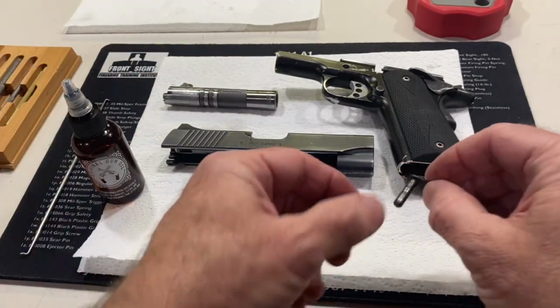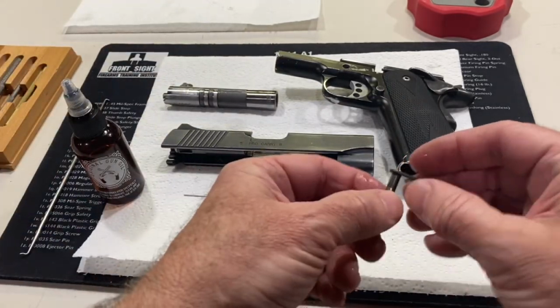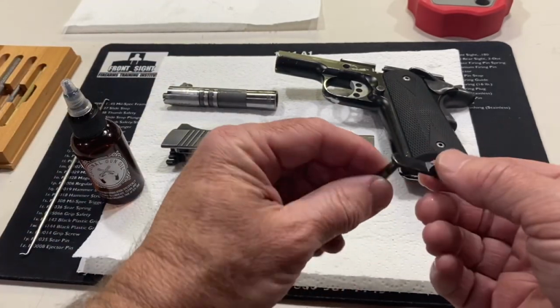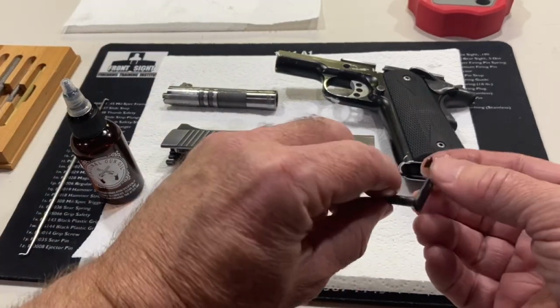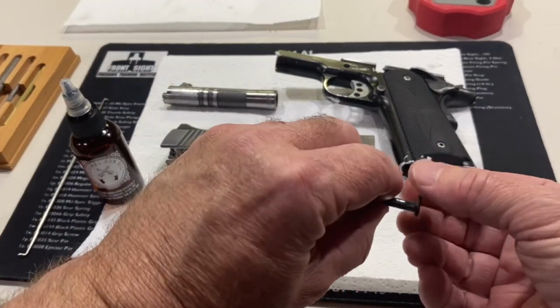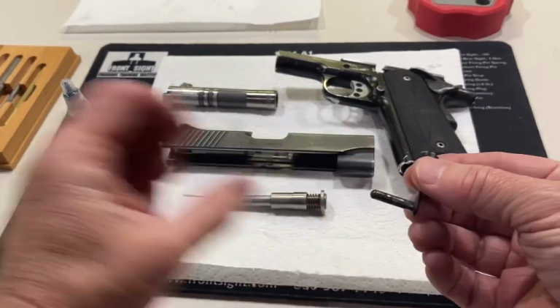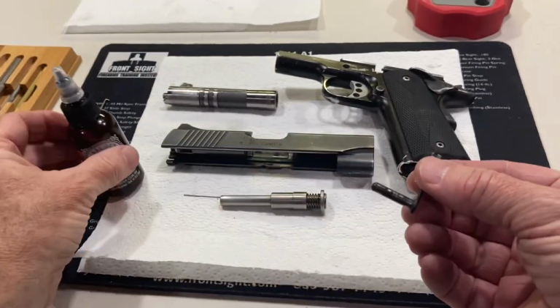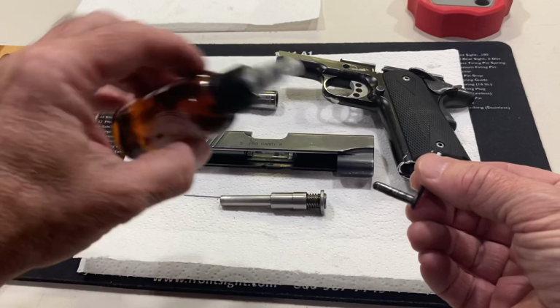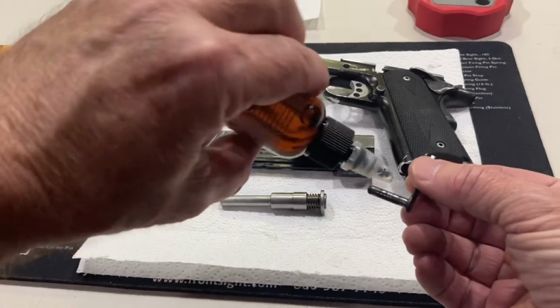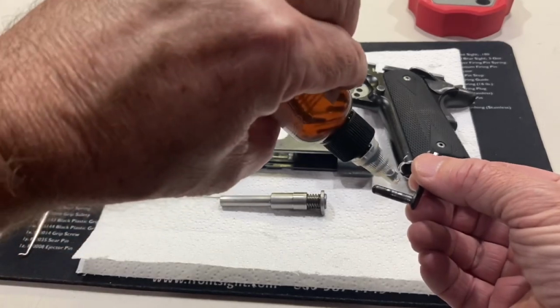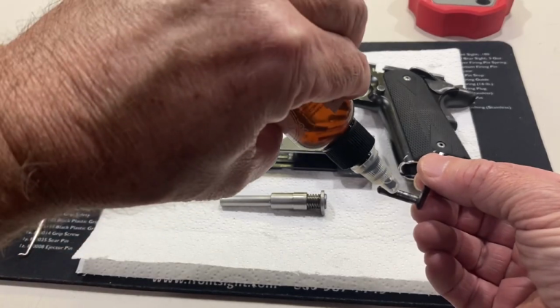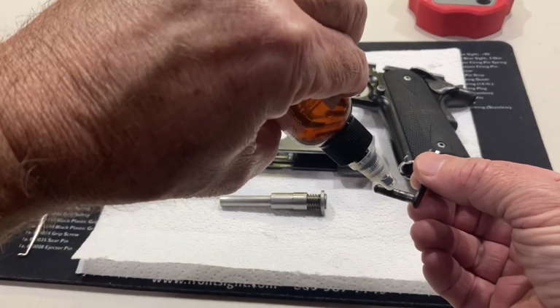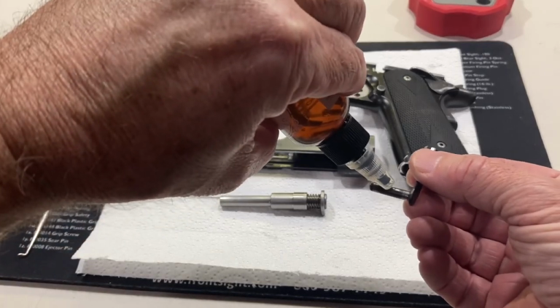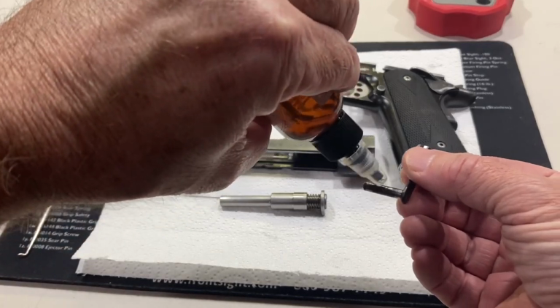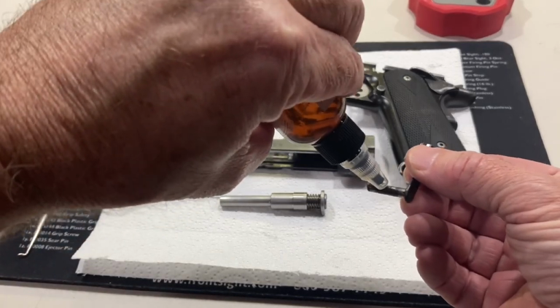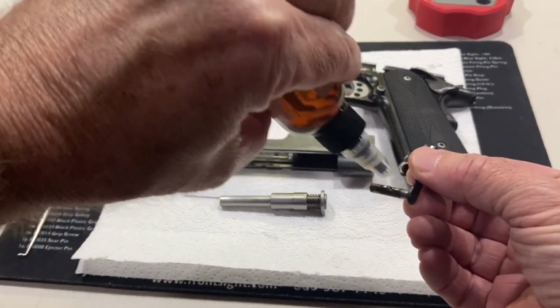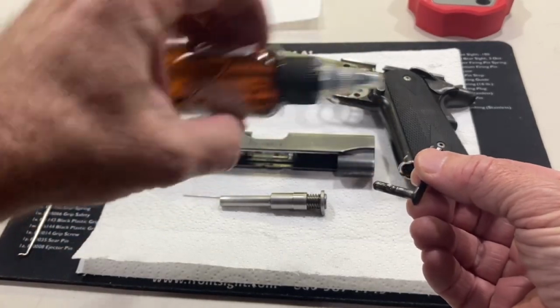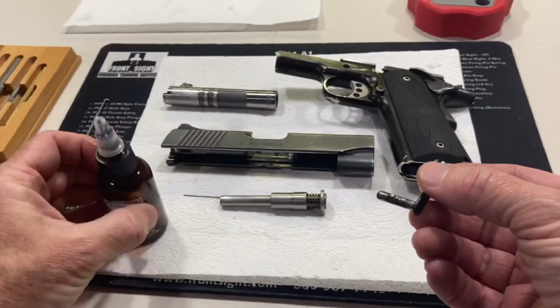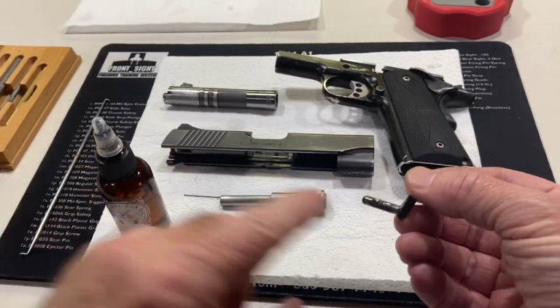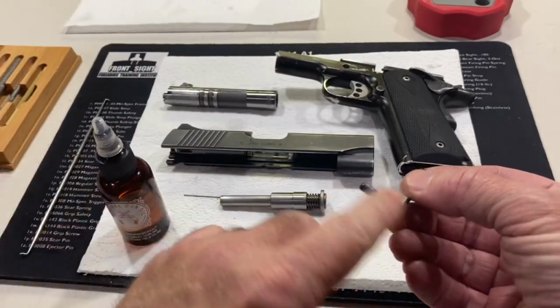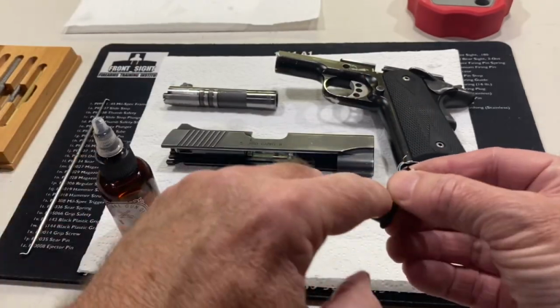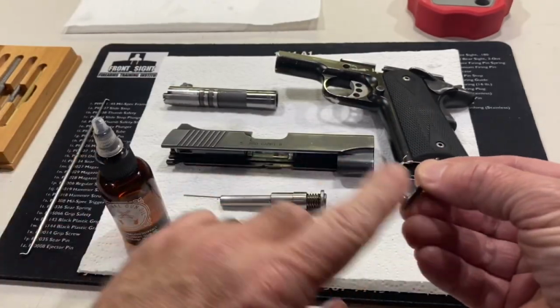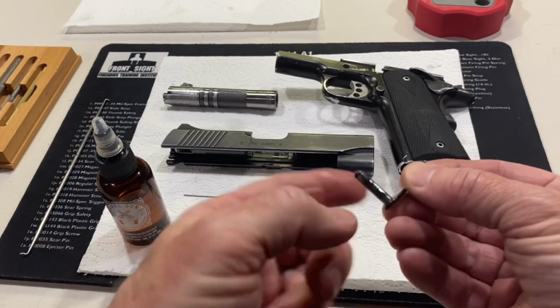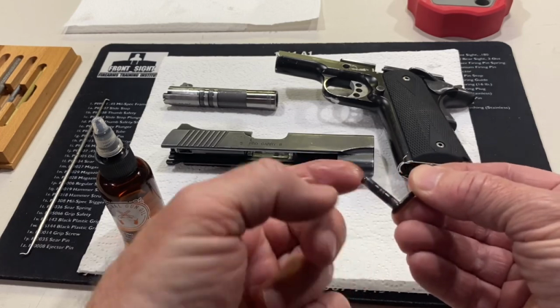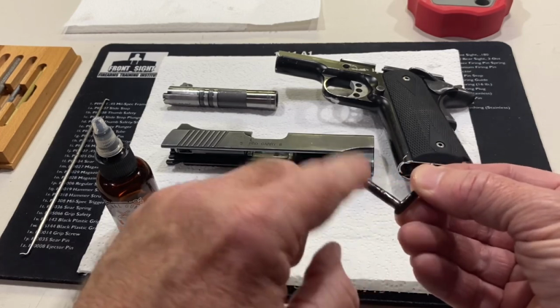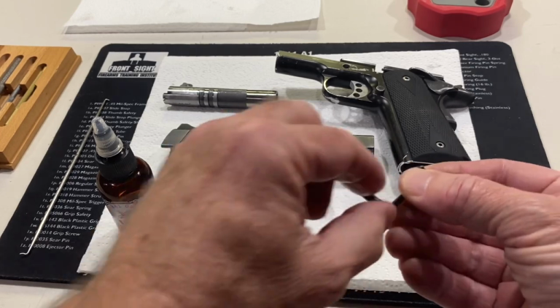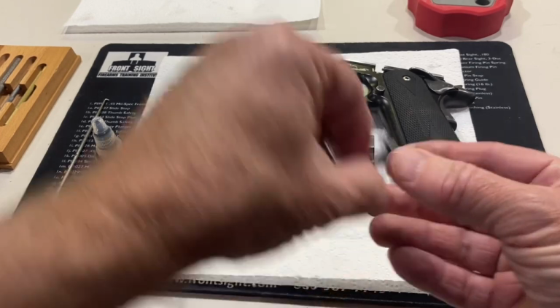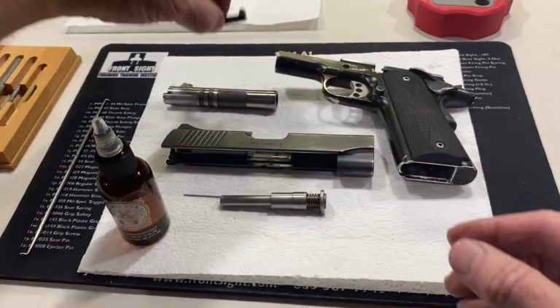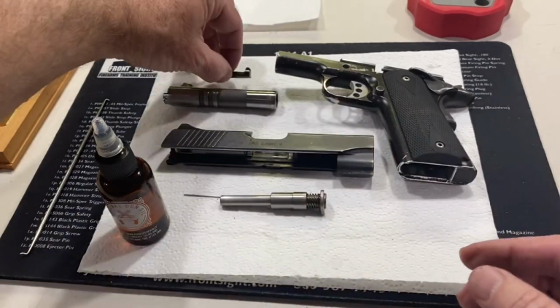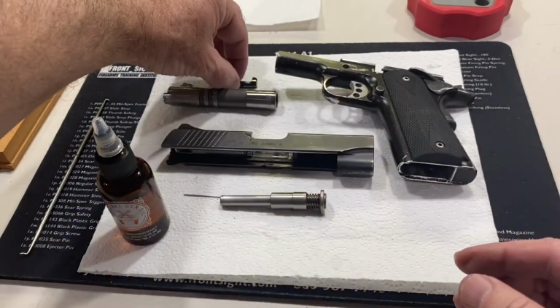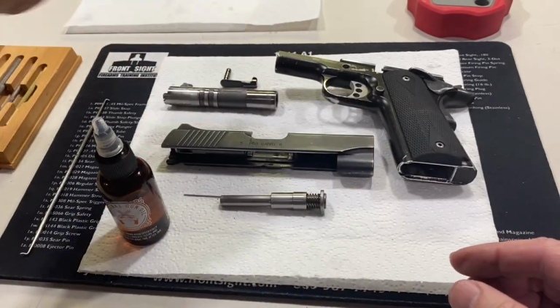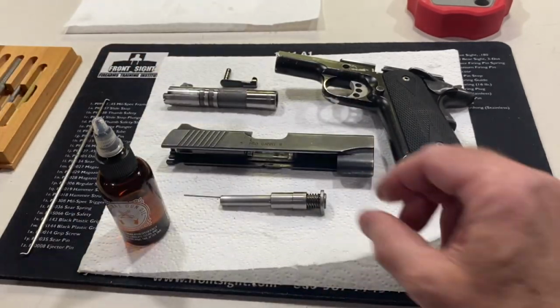And we have the slide stop lever. Just want to put one small drop on there and spread that around.